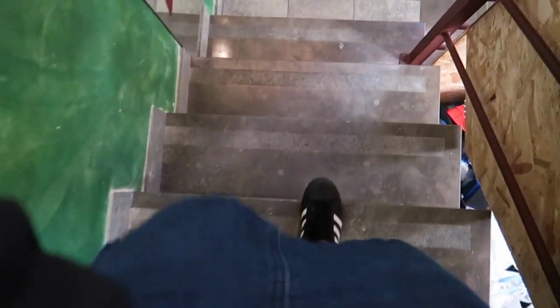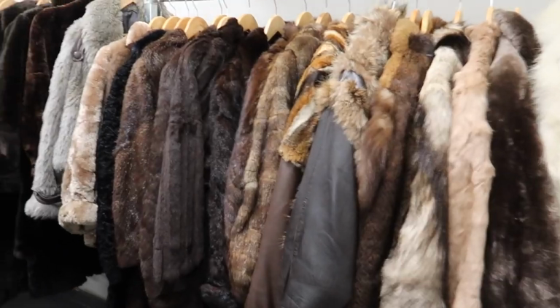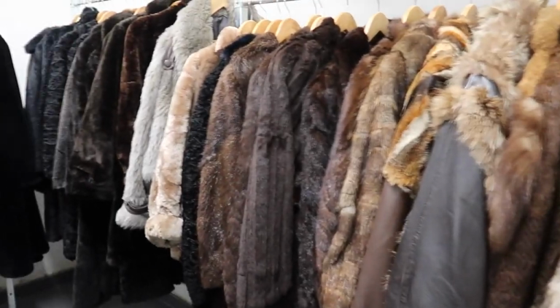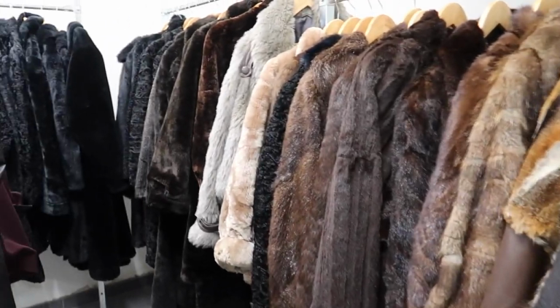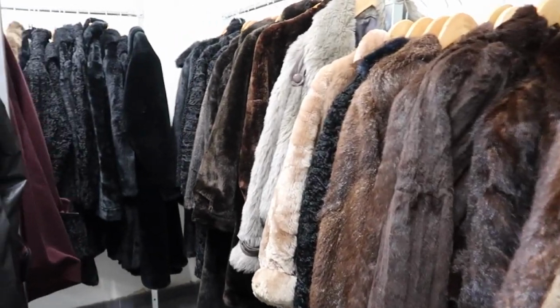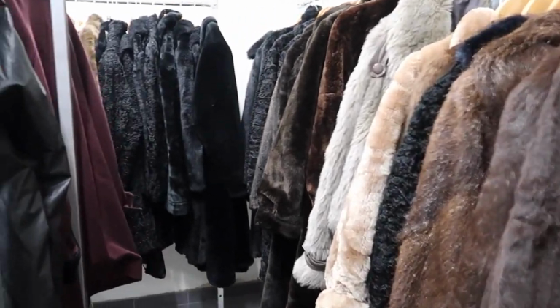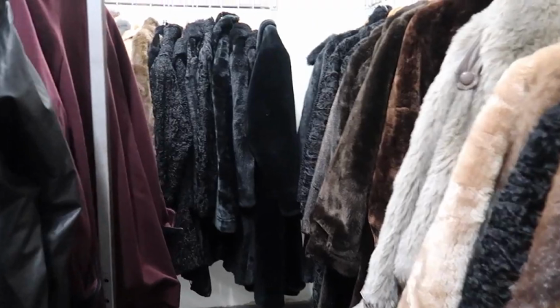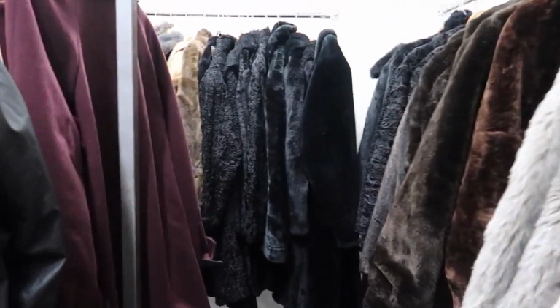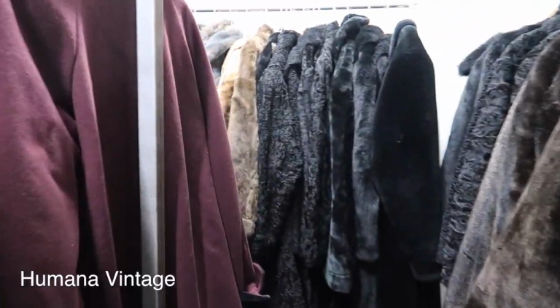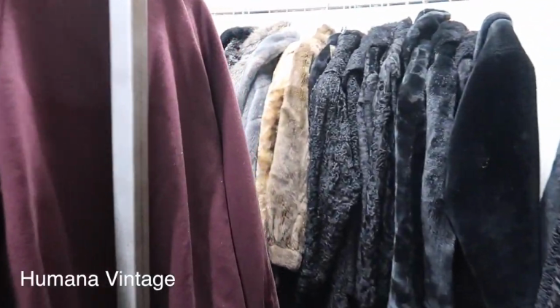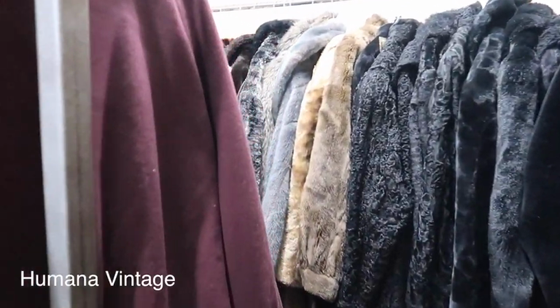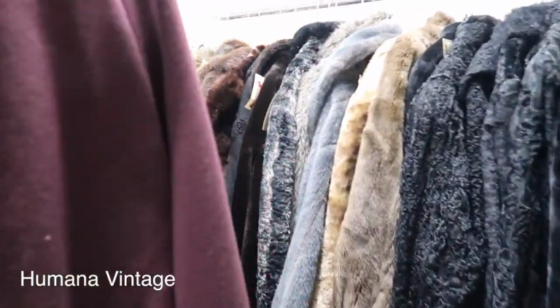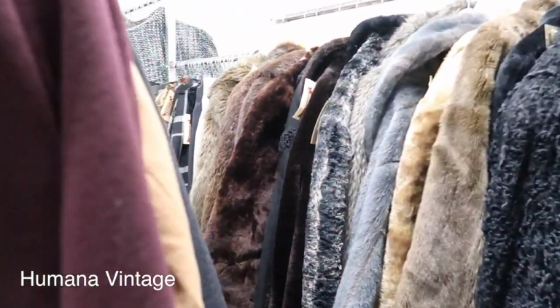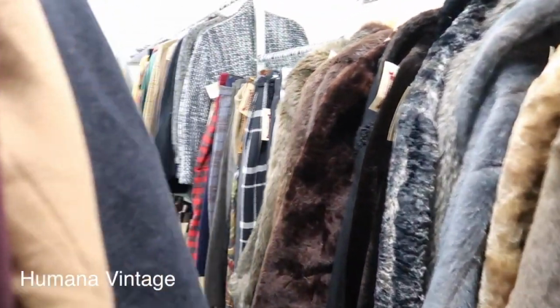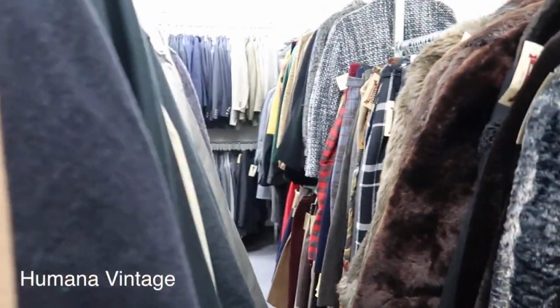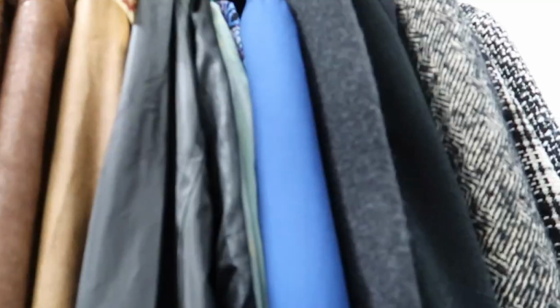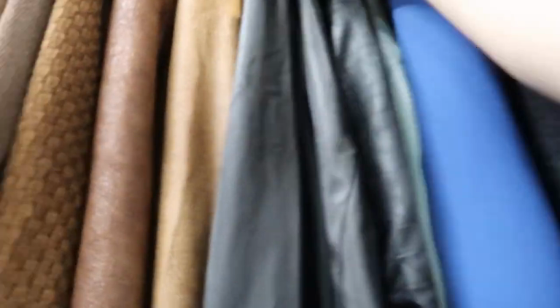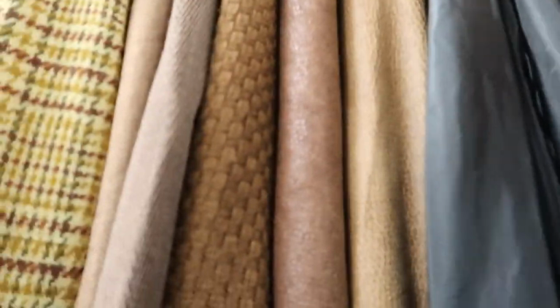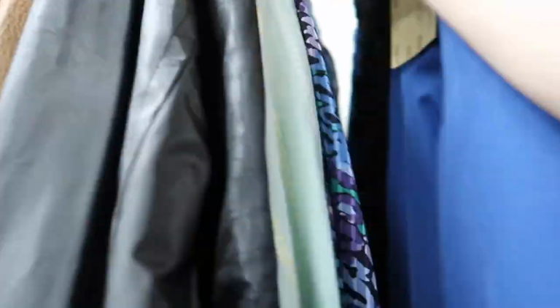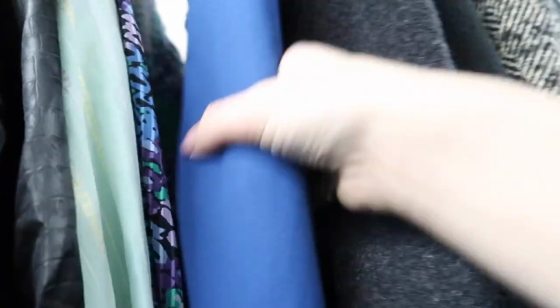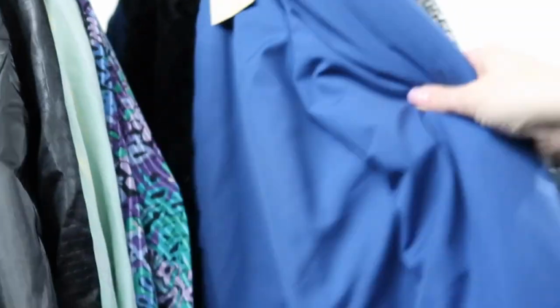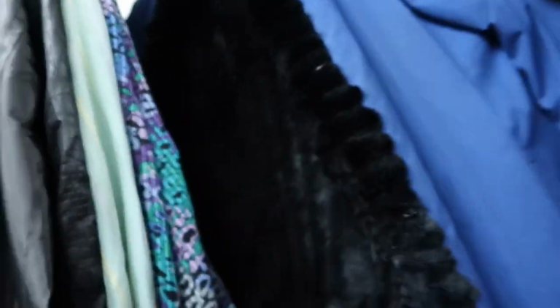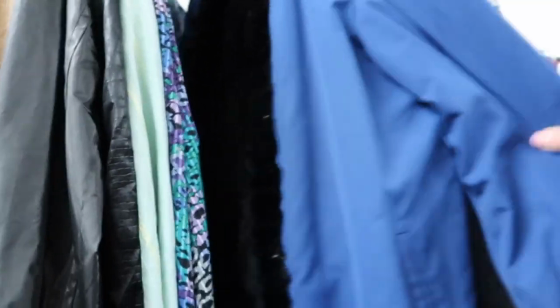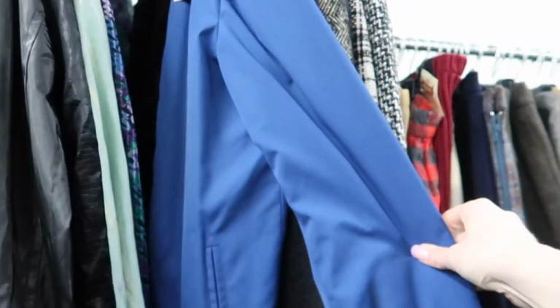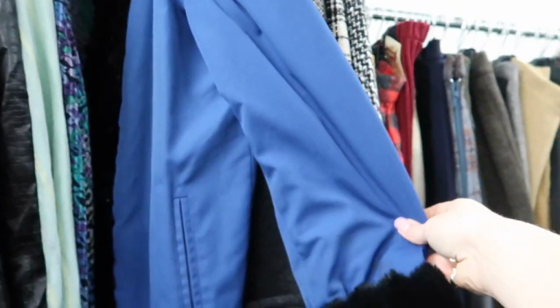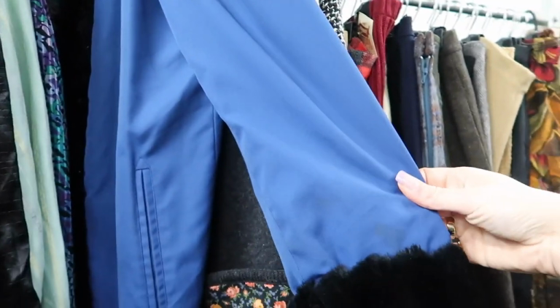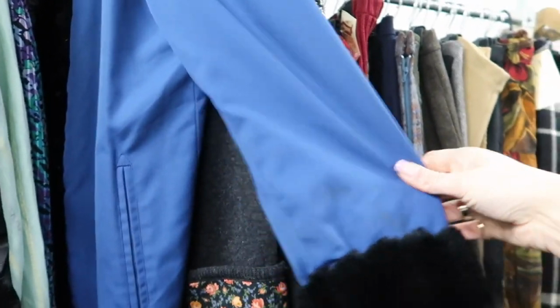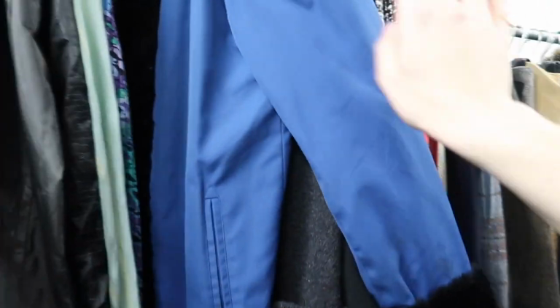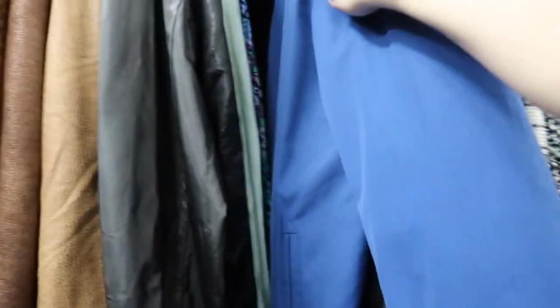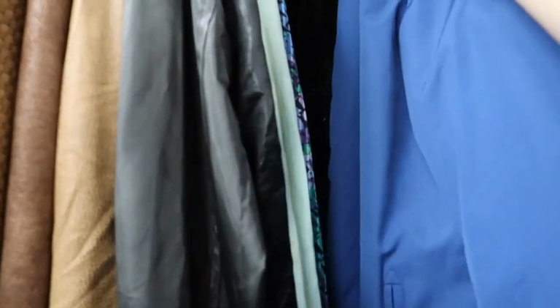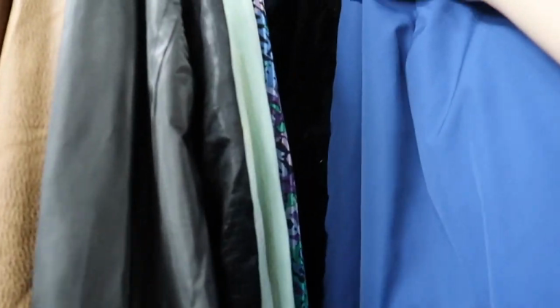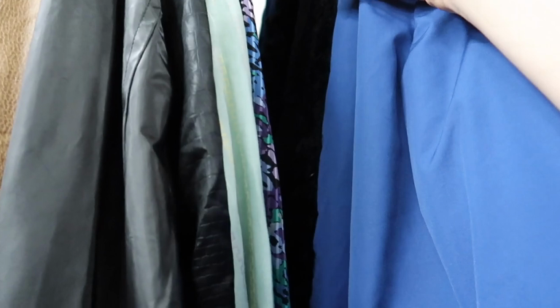This was a Humana vintage store — they do have other stores which are more like charity shops, which you'll see in a separate video. I love the color of this coat, the fur going all the way down the front and on the sleeves.